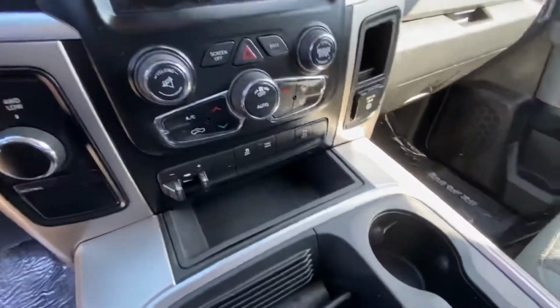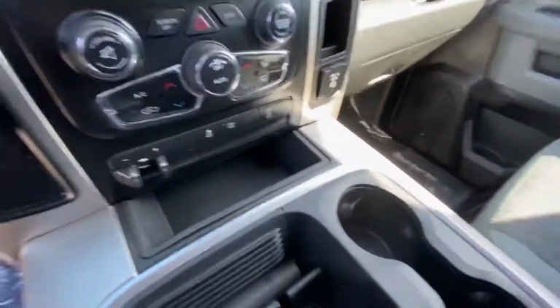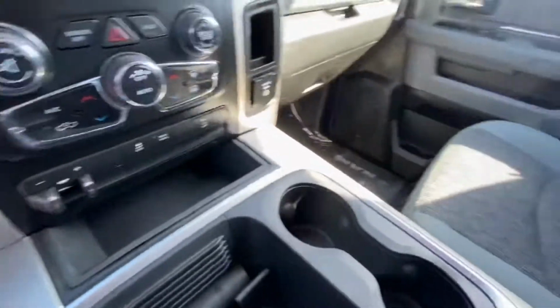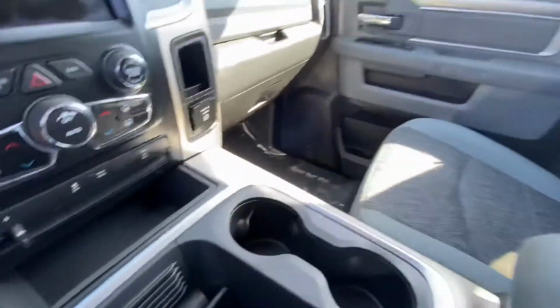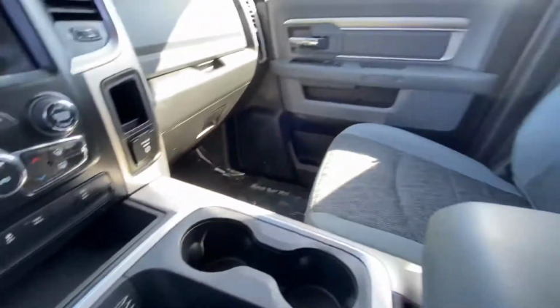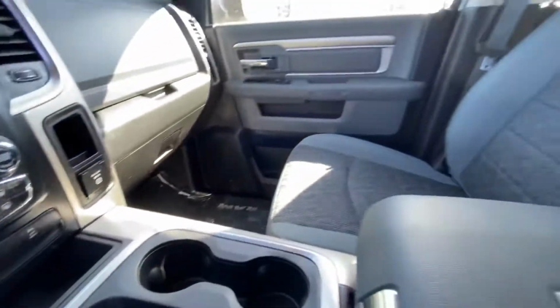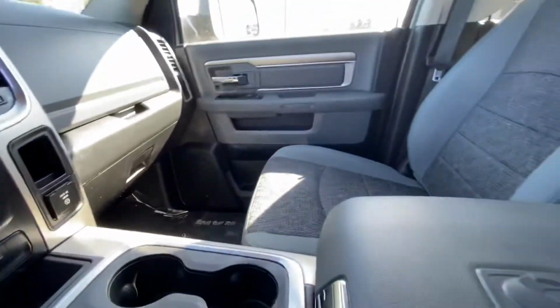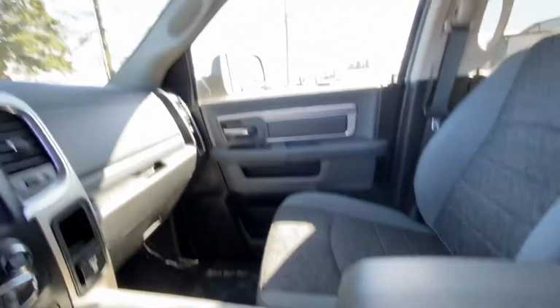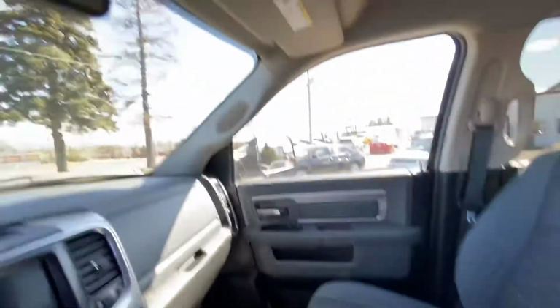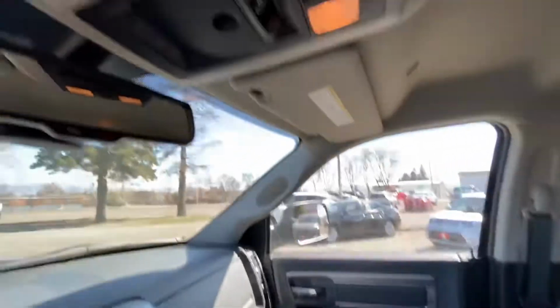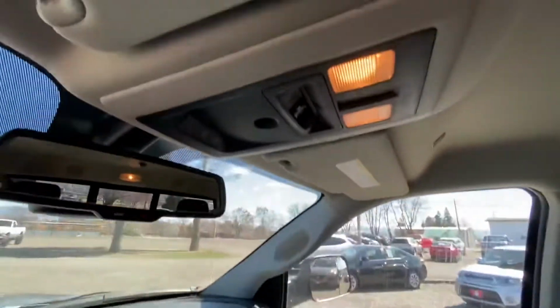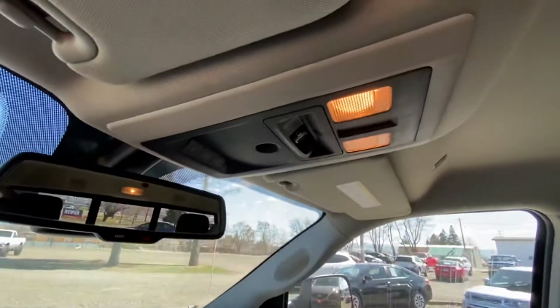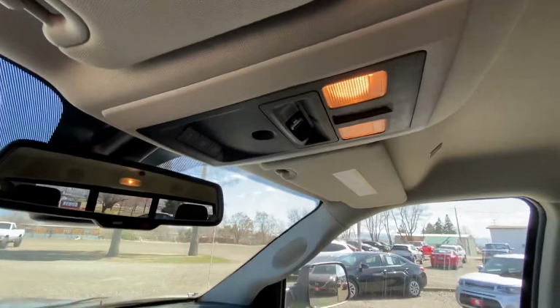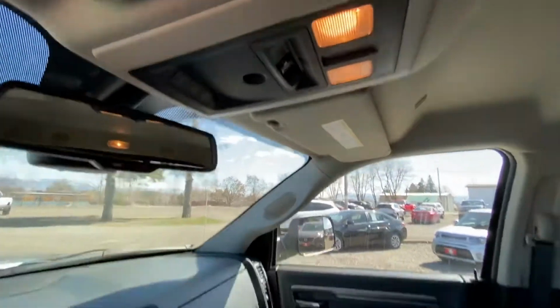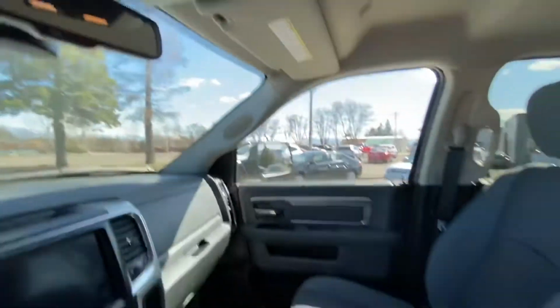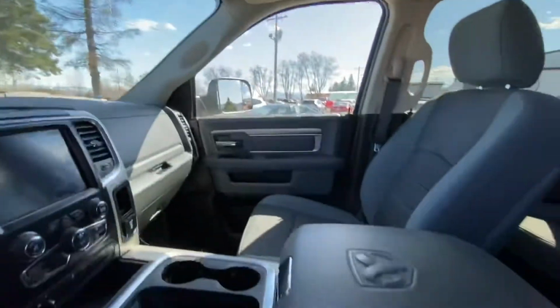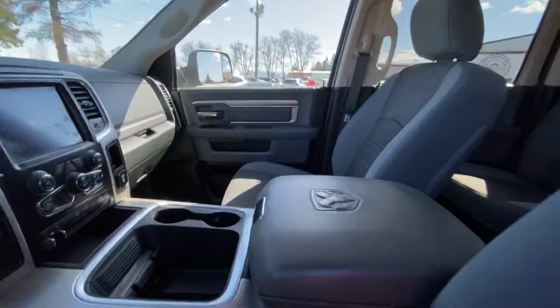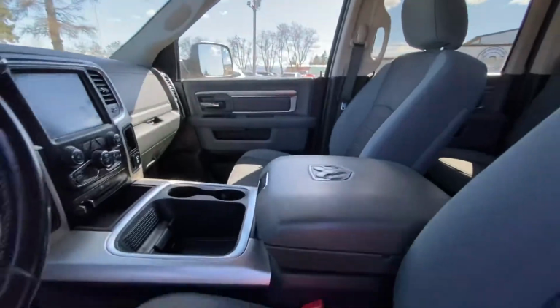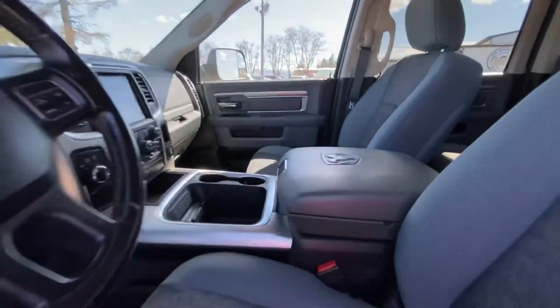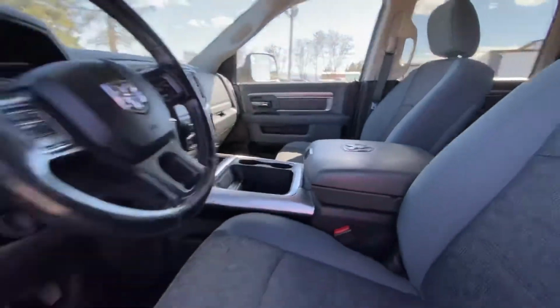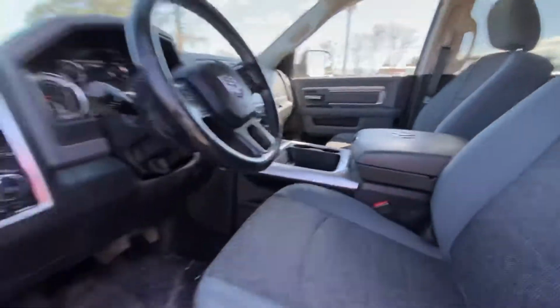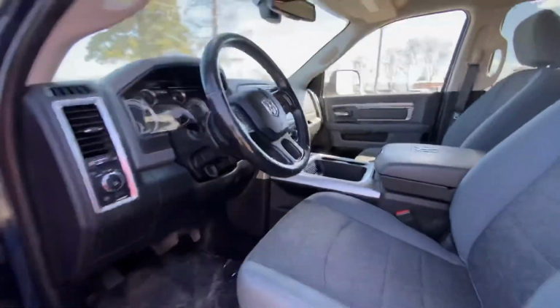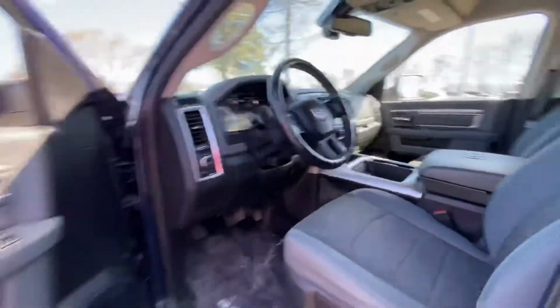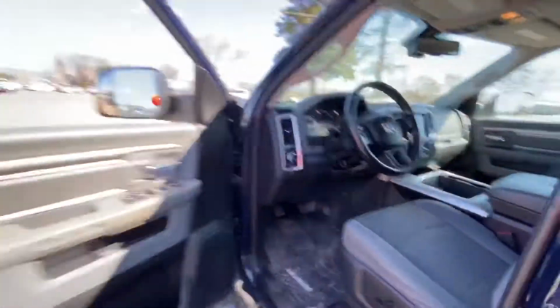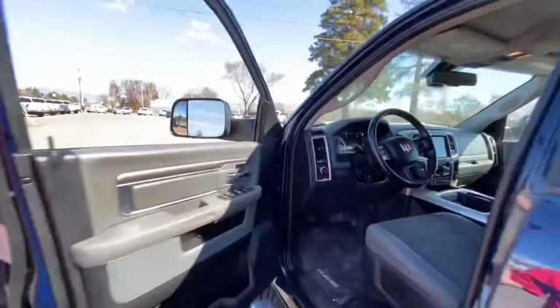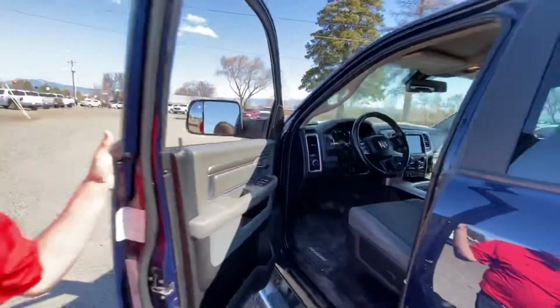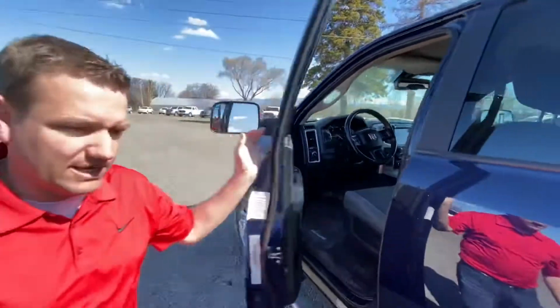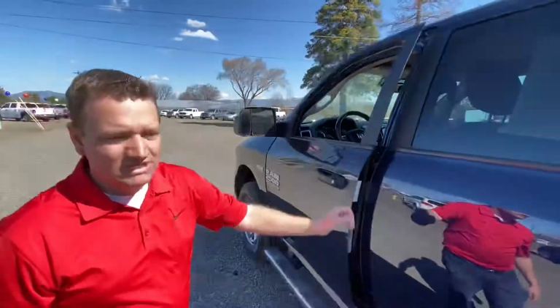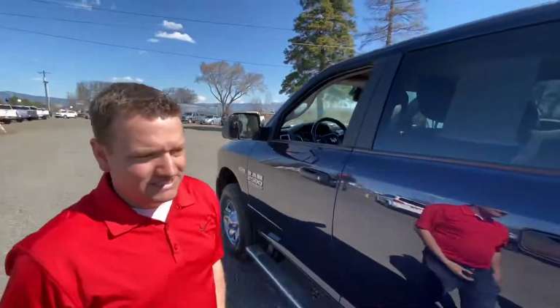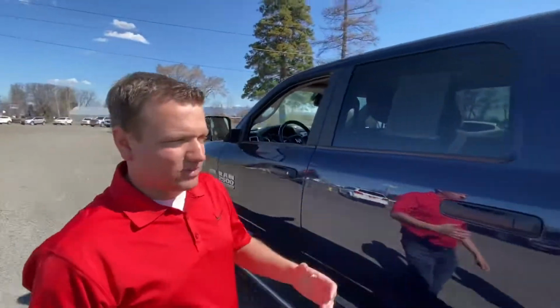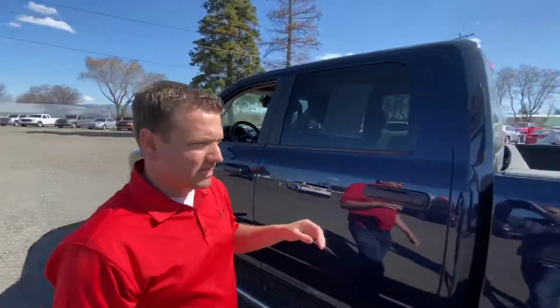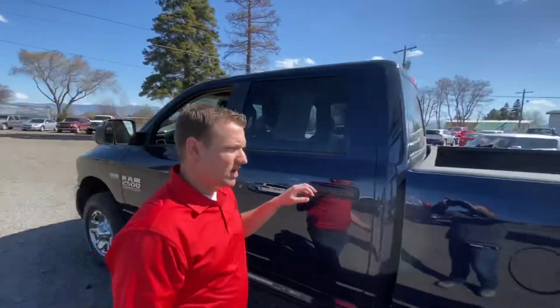Automatic headlamps. This is a very nice truck. It's got a power sliding rear window. I mean, it has got a host of options in it. This is not a strippy truck — this has really got it going on.